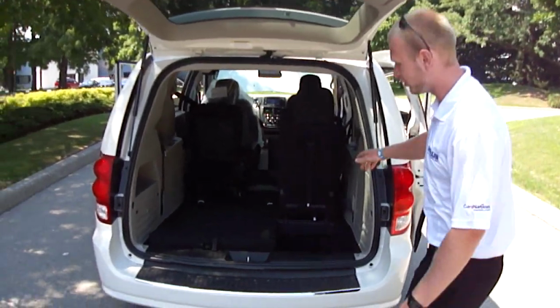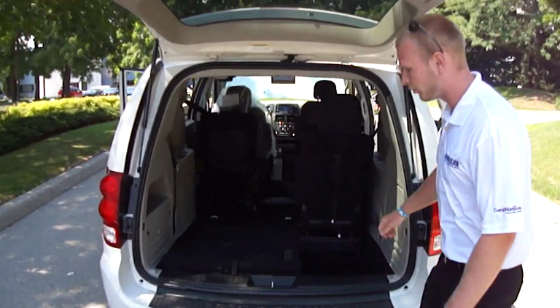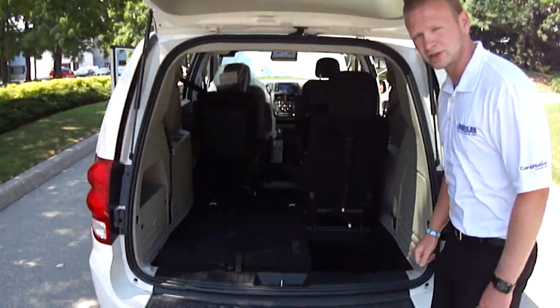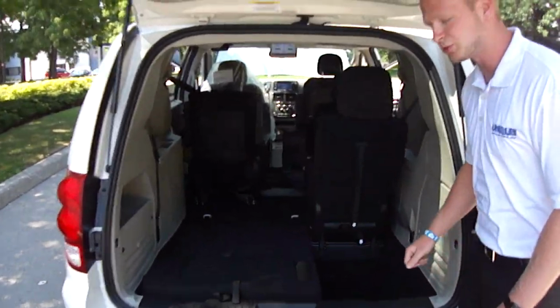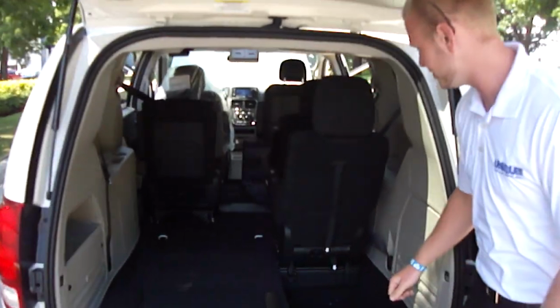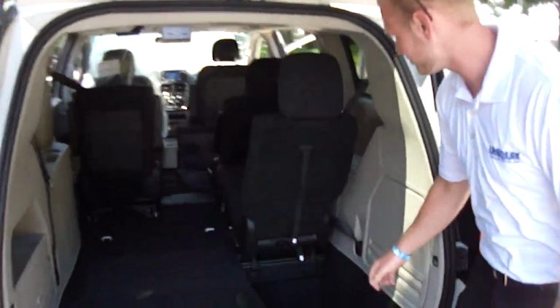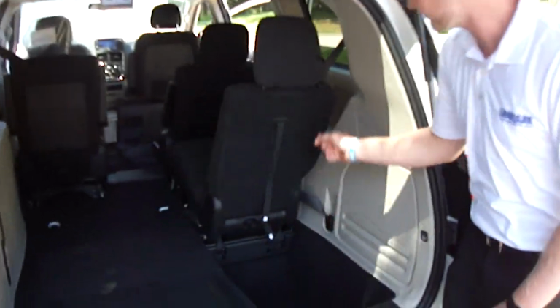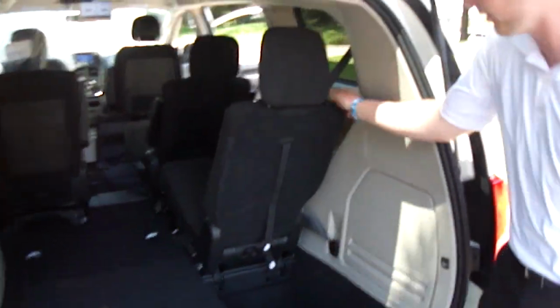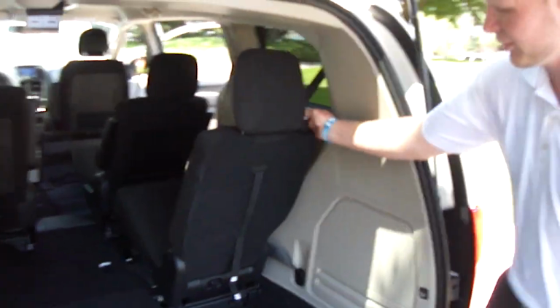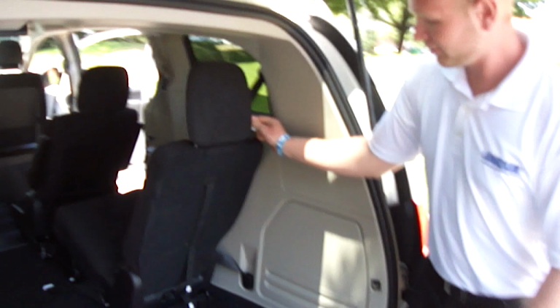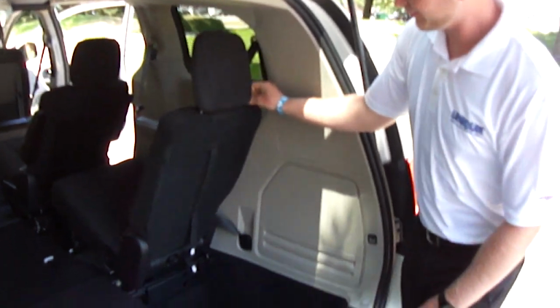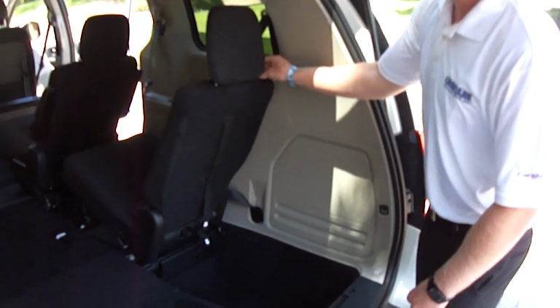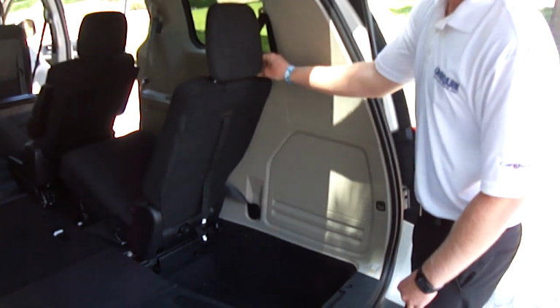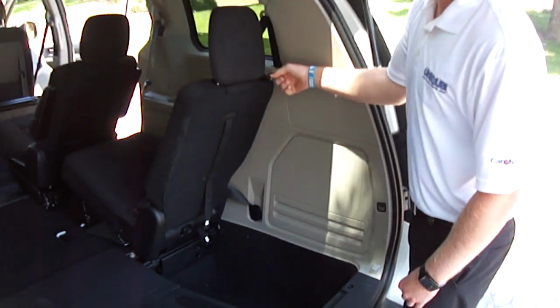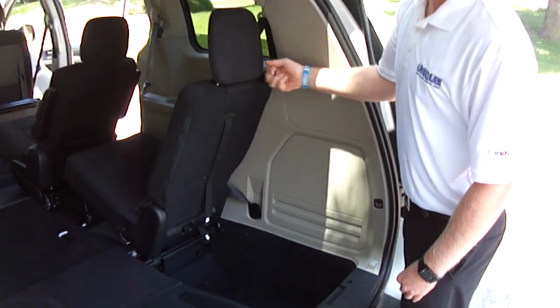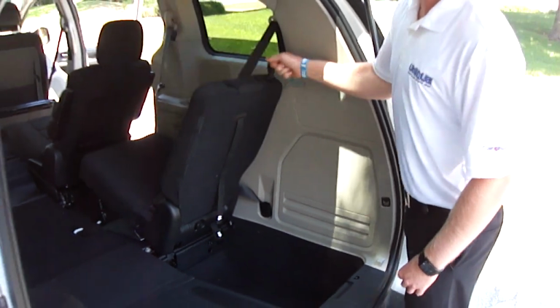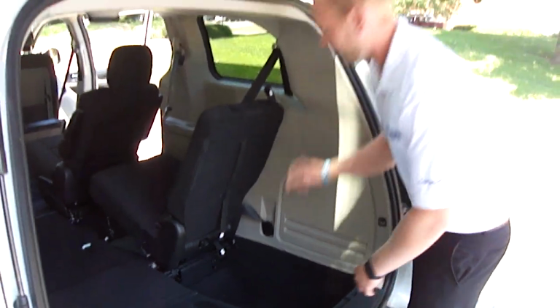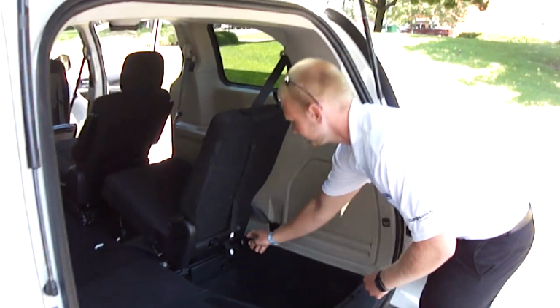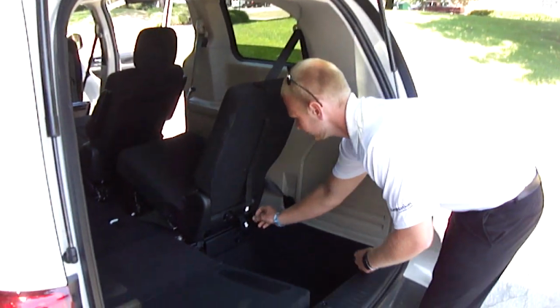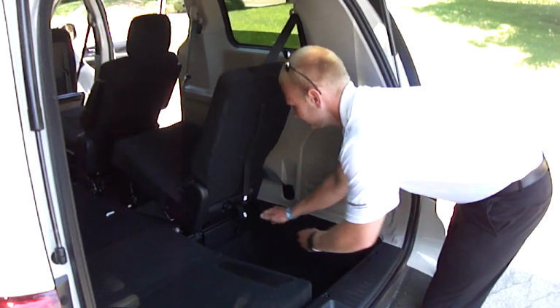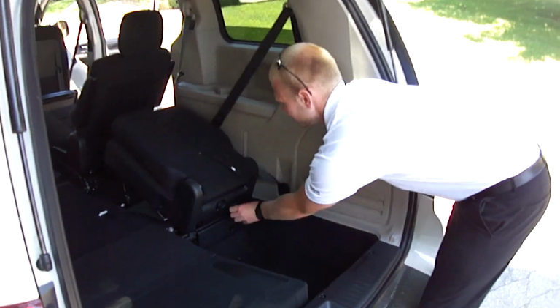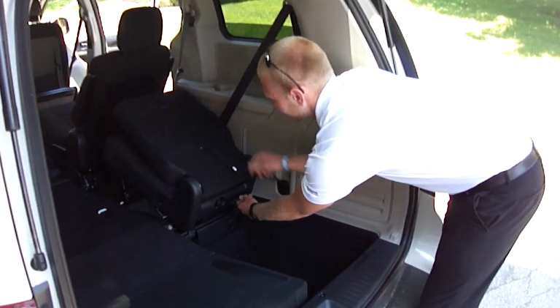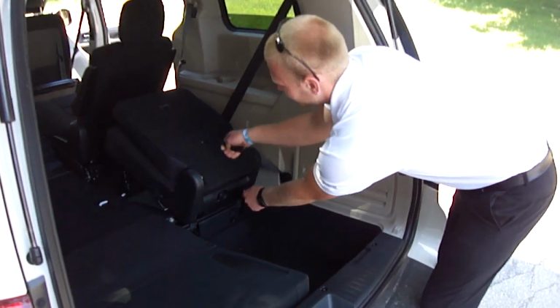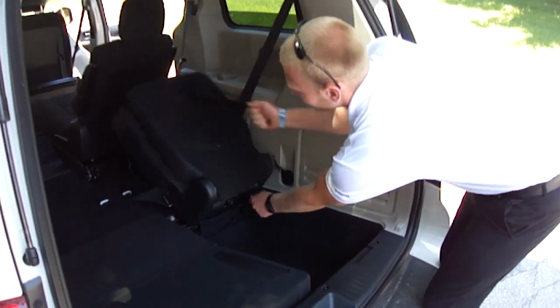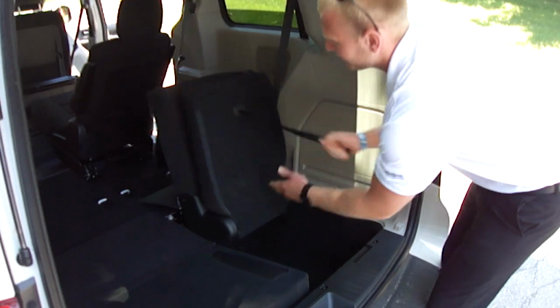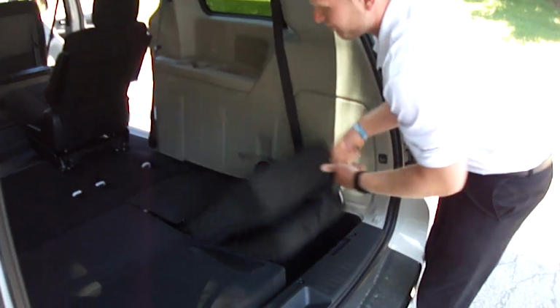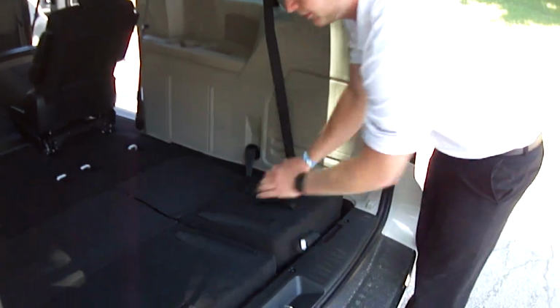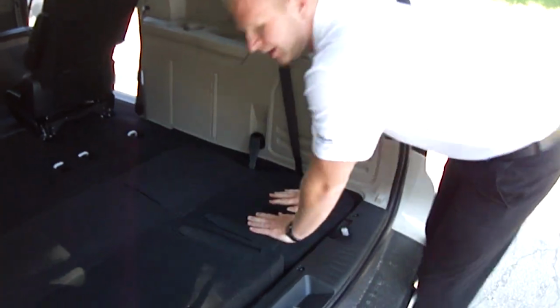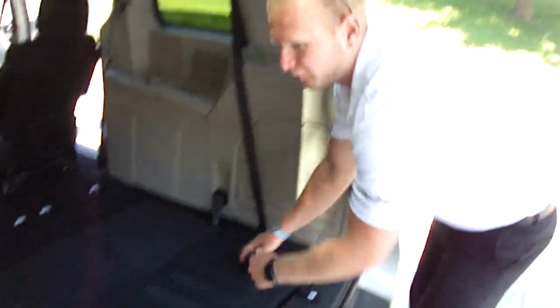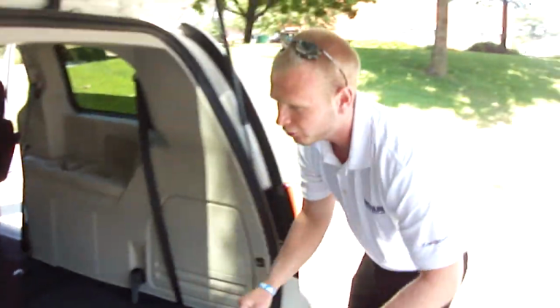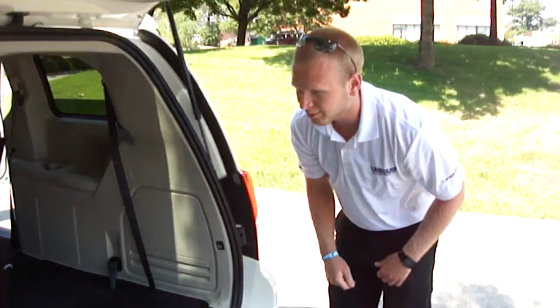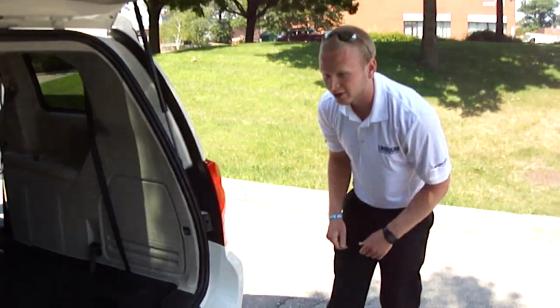The Stow-n-Go works super, super easy in the rear here — follow the numbers. We've got one, two, three, four, boom — into the floor, no problems at all.